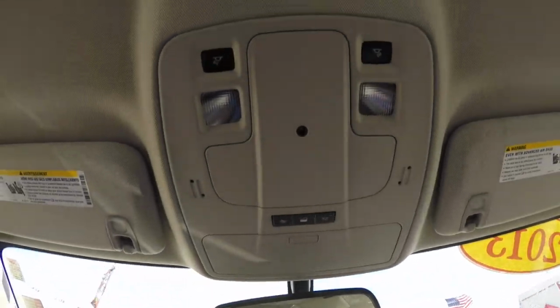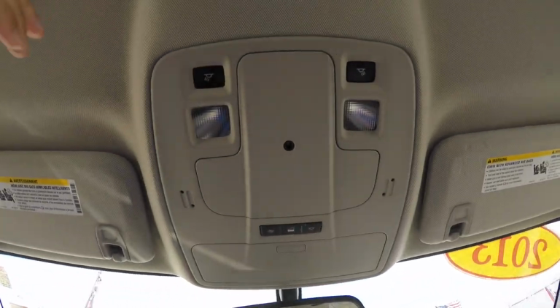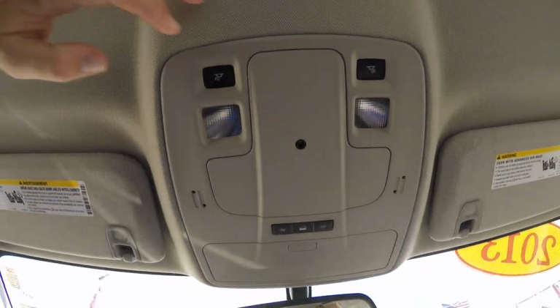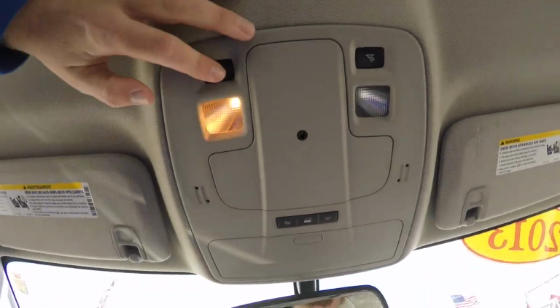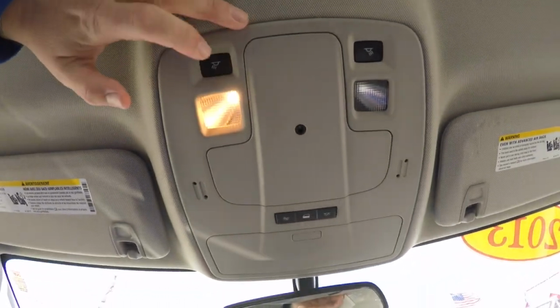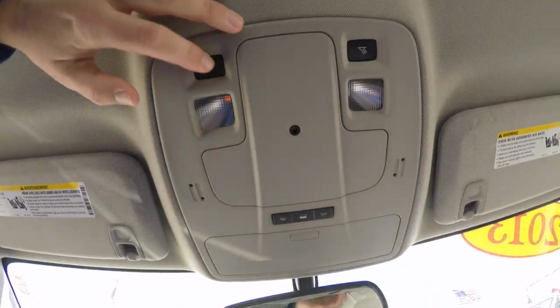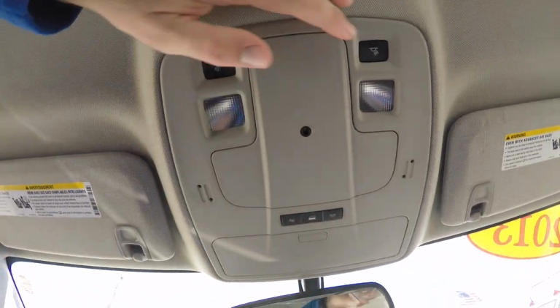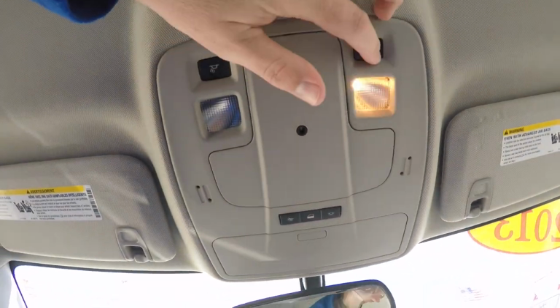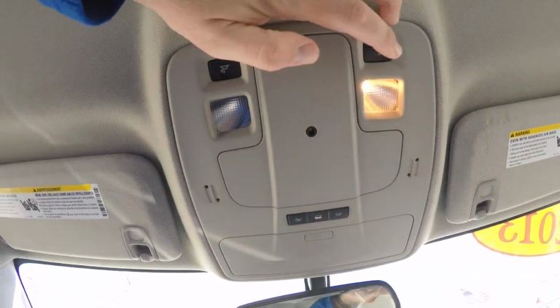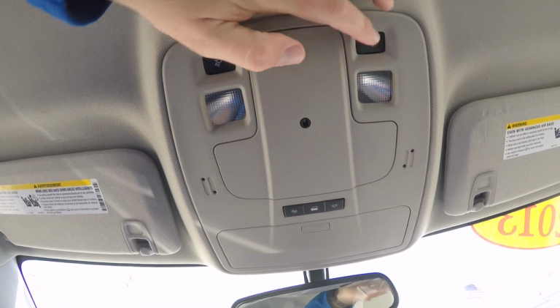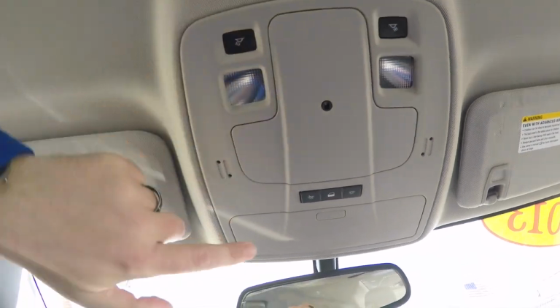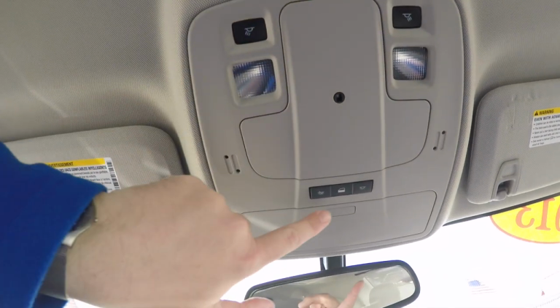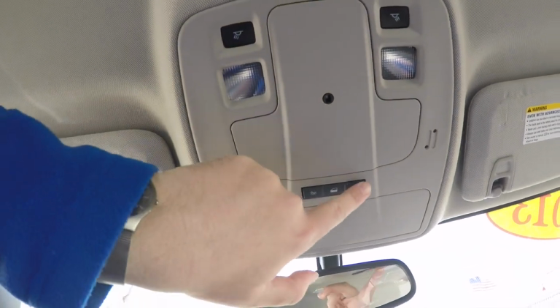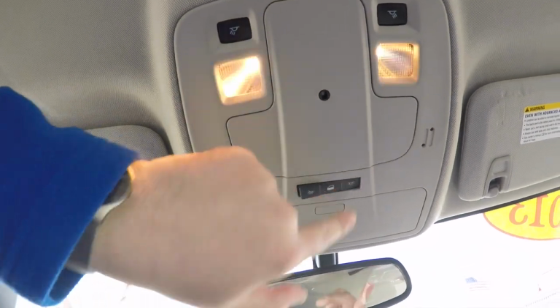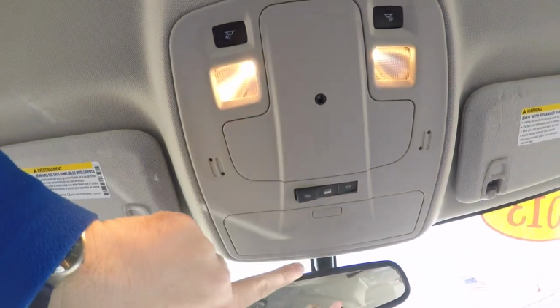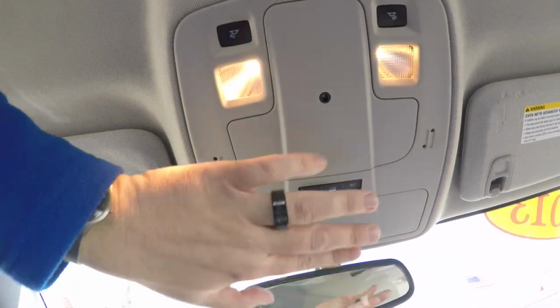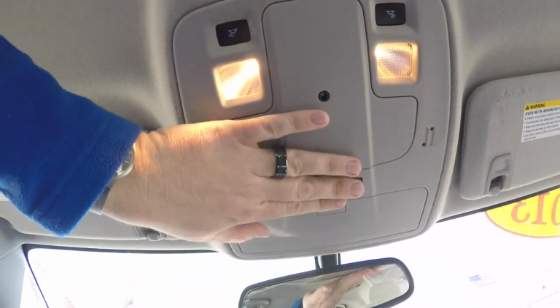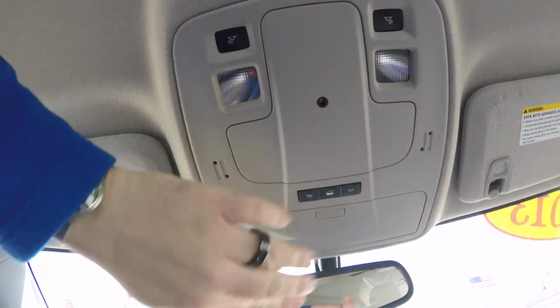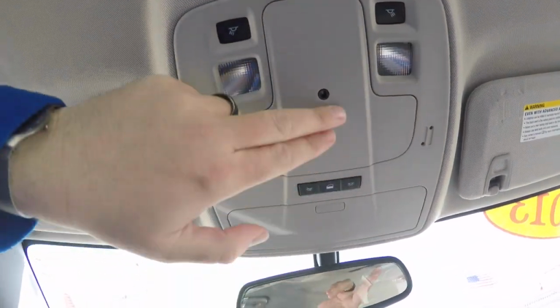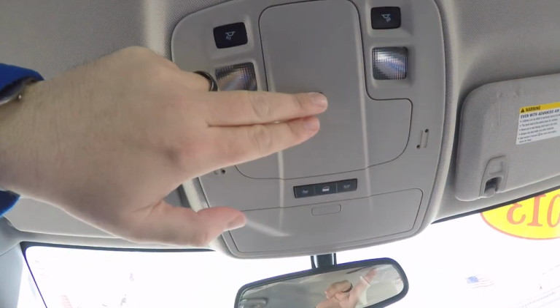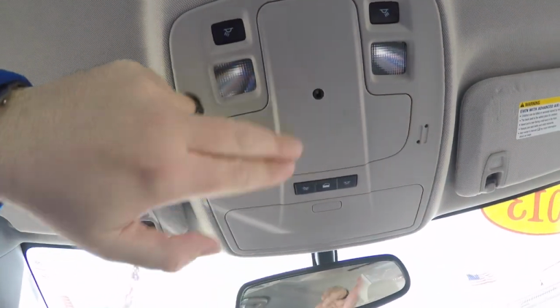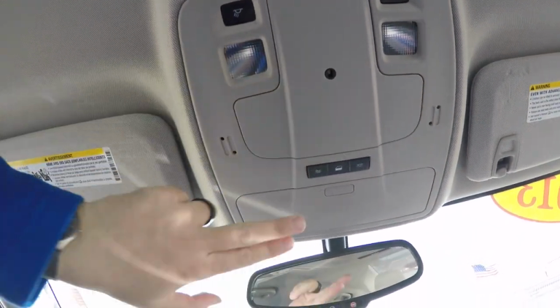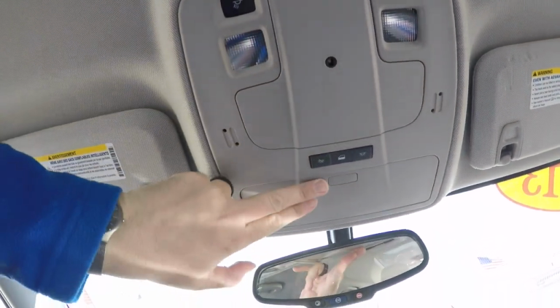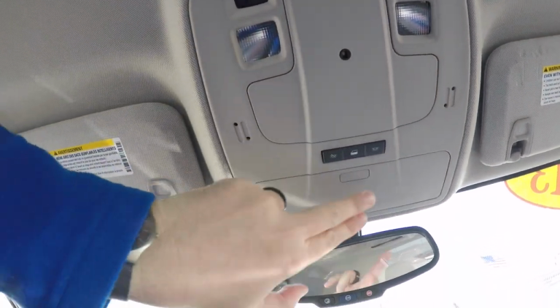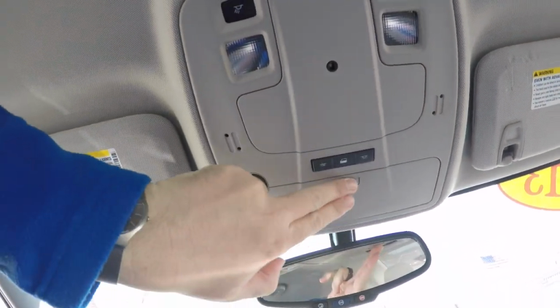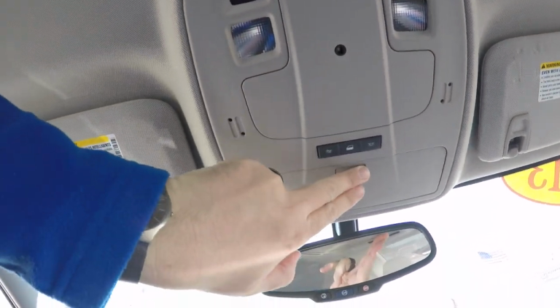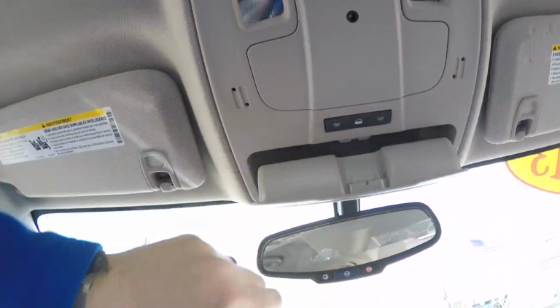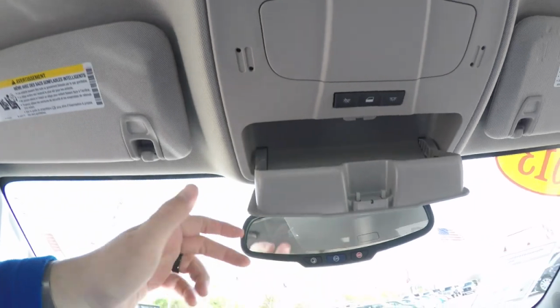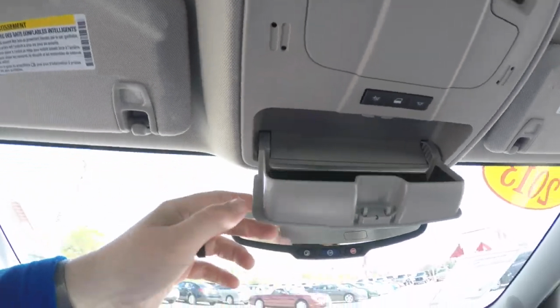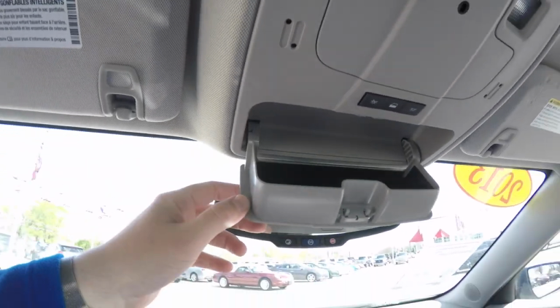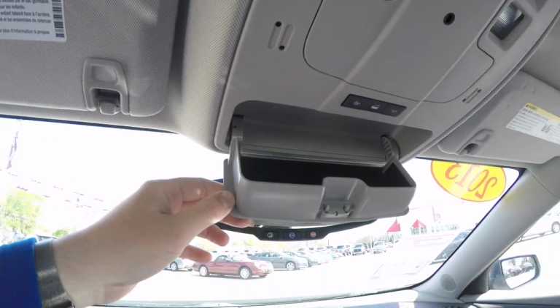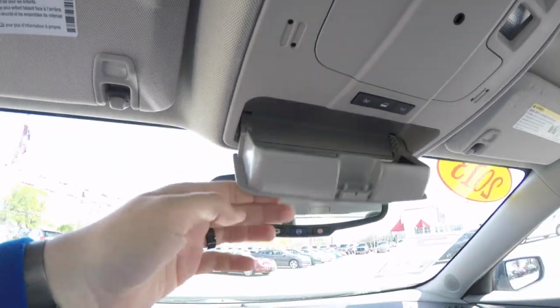Looking overhead, you have your overhead reading lights, you've also got main lights, ambient lighting, and sunglasses storage.